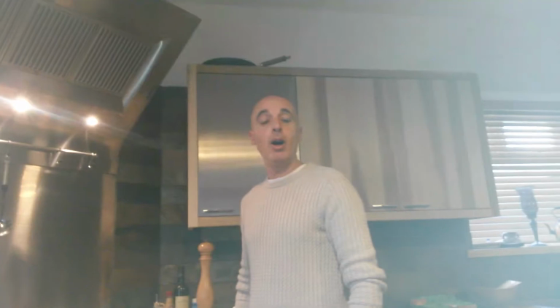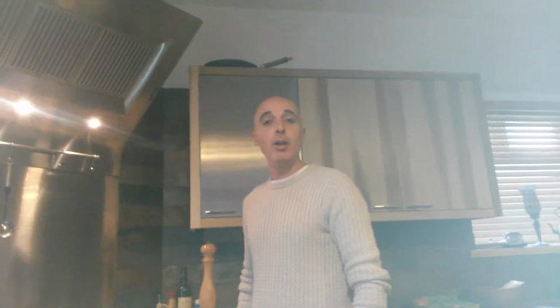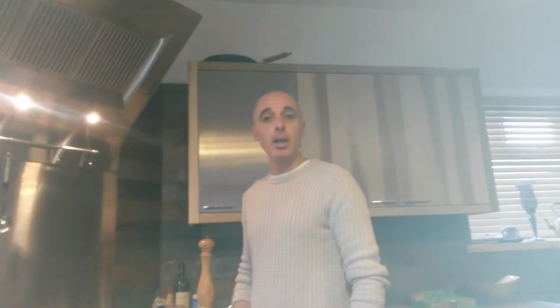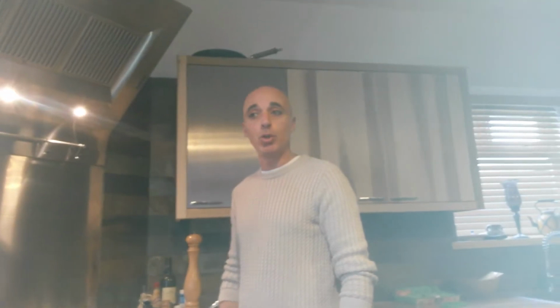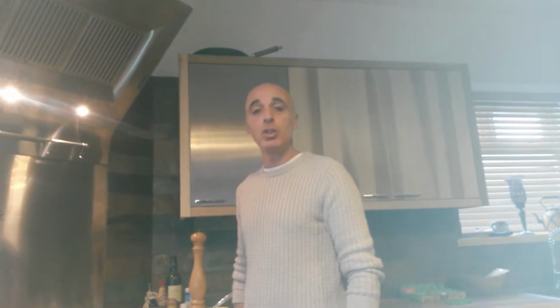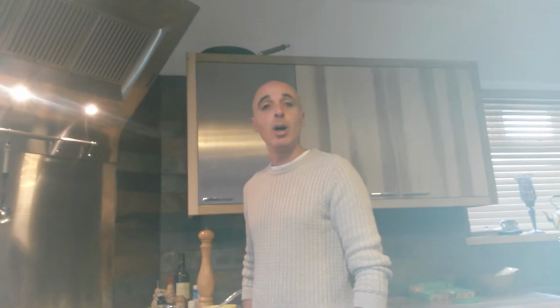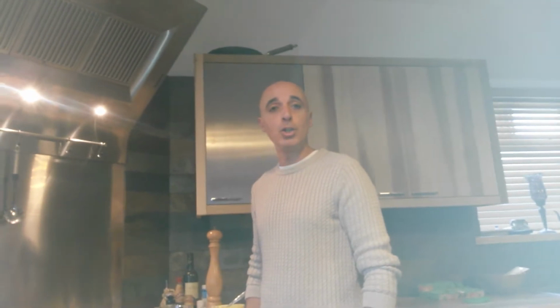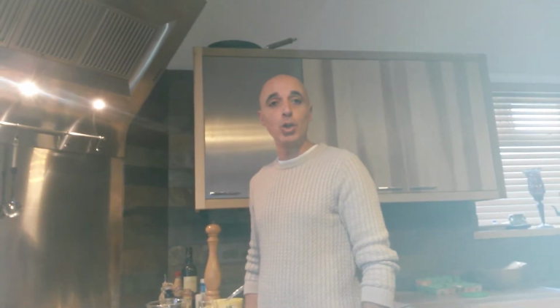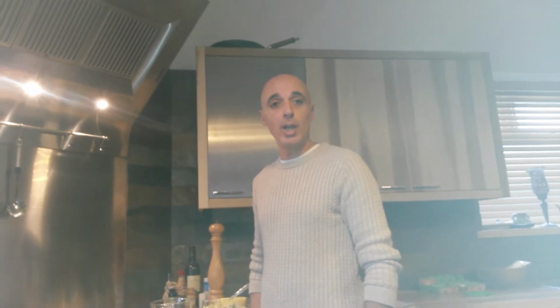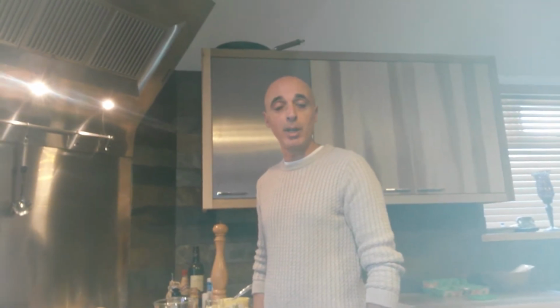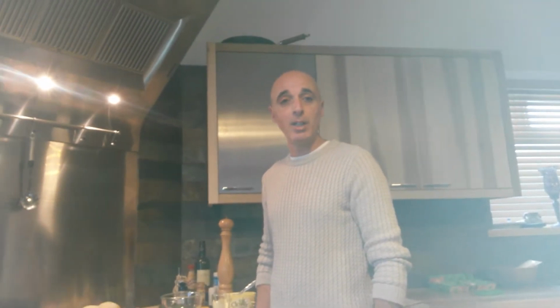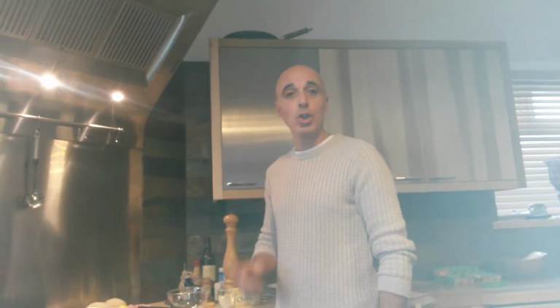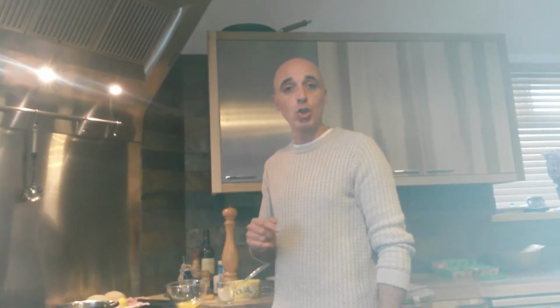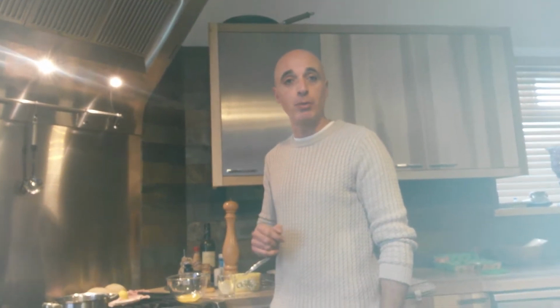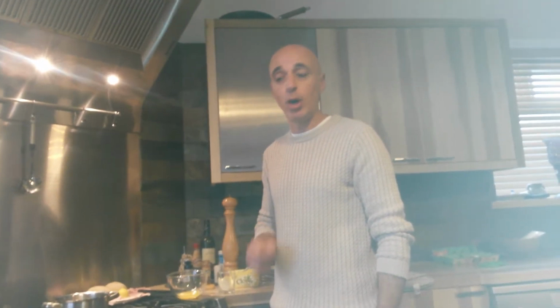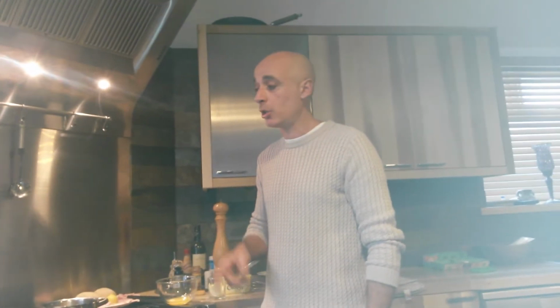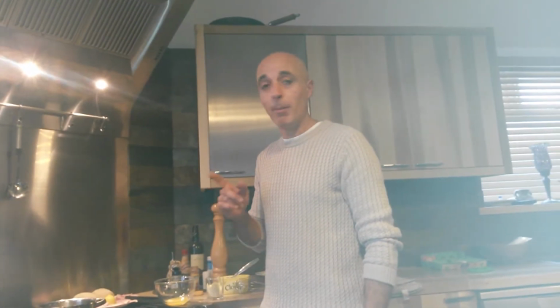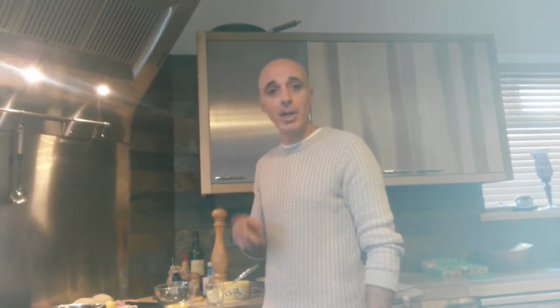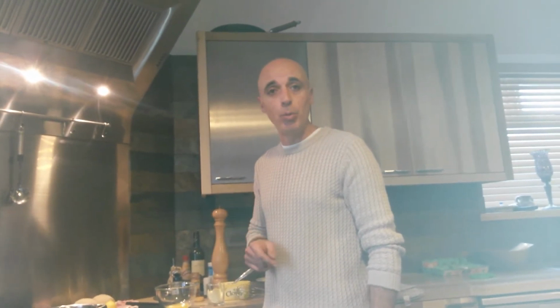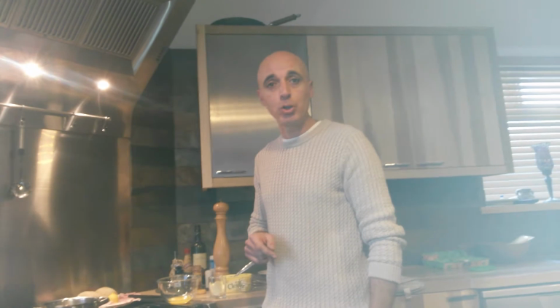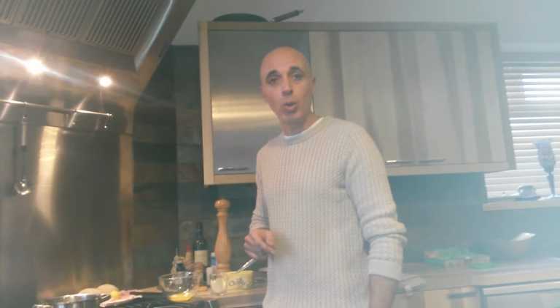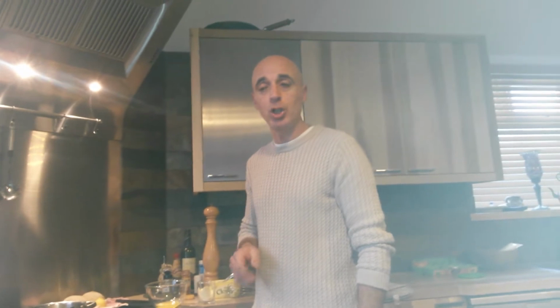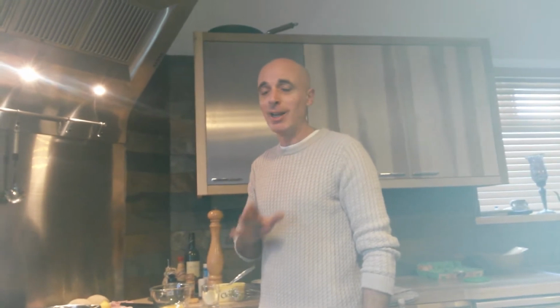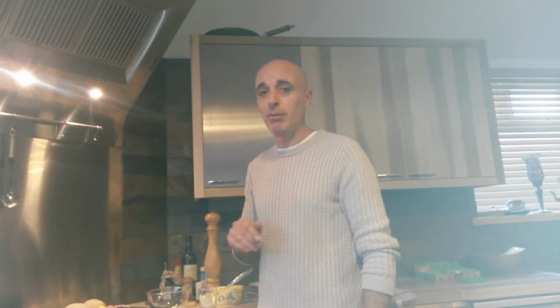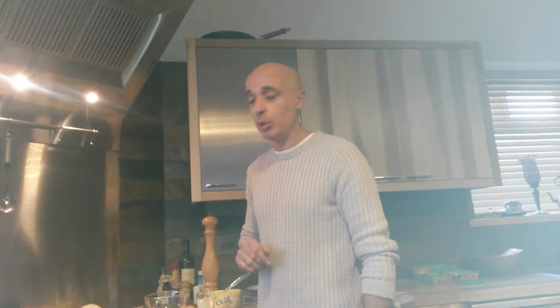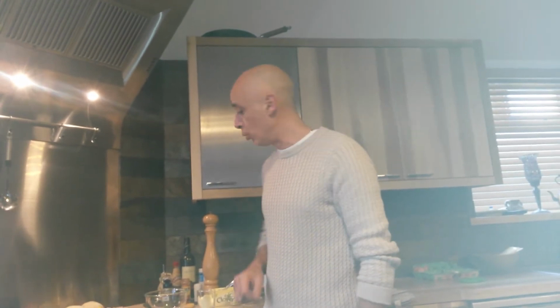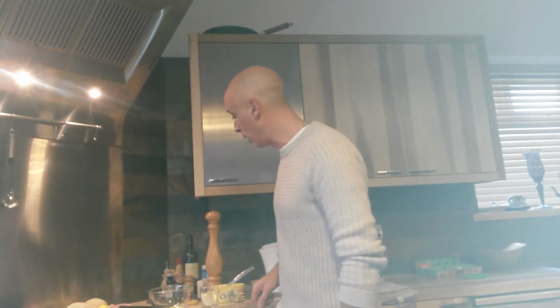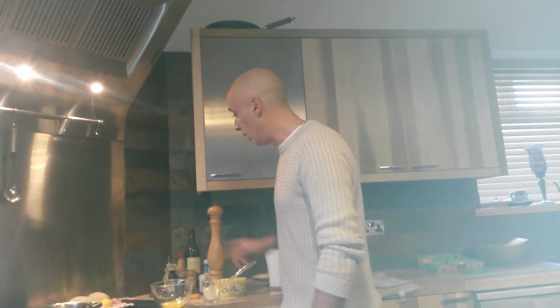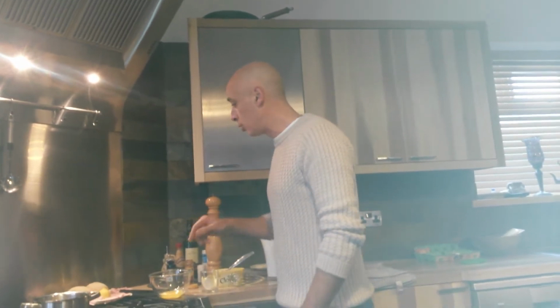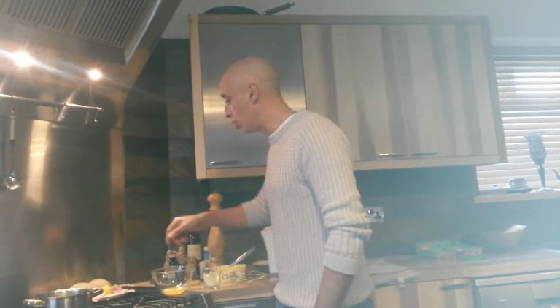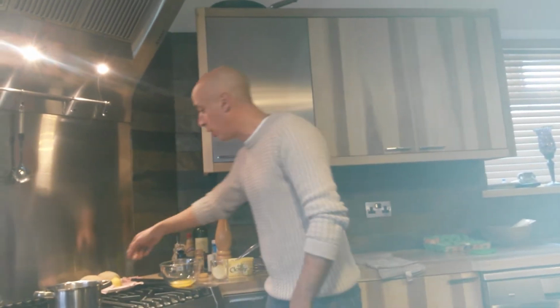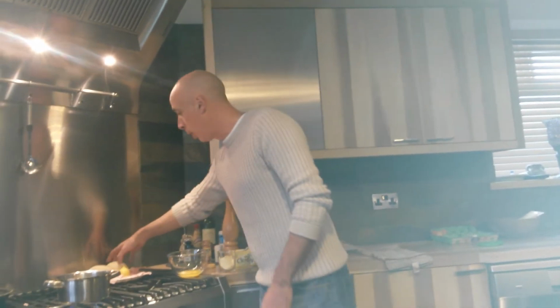My name's Chris. I'm going to show you Eggs Benedict — super fast, minimal pots to wash, lovely results. Let's start straight away.